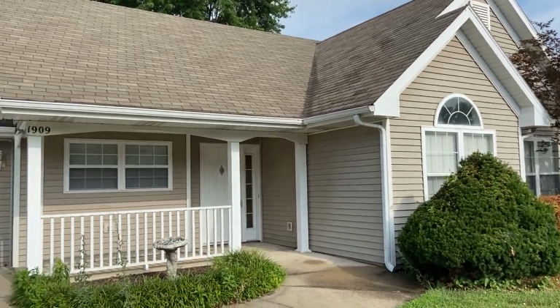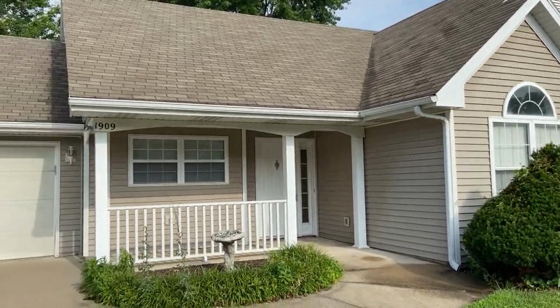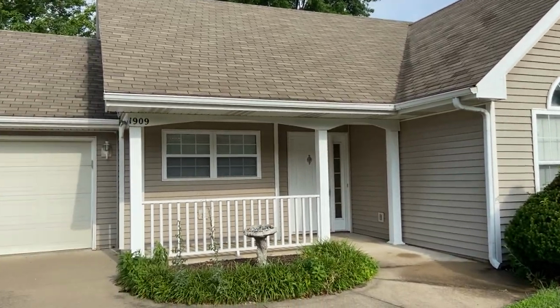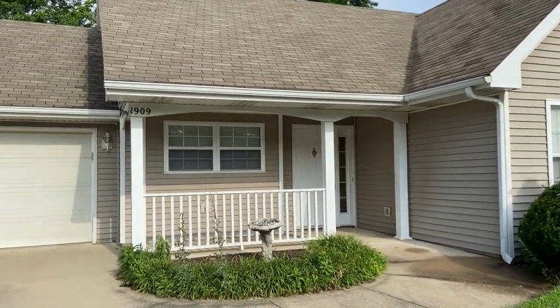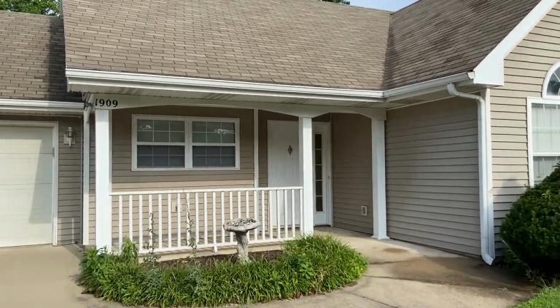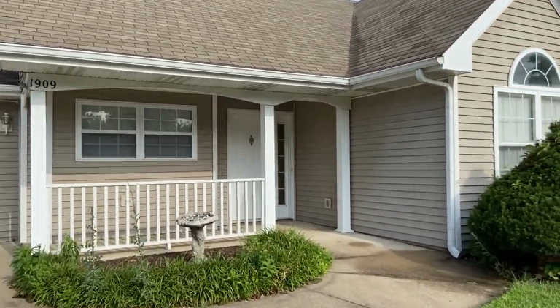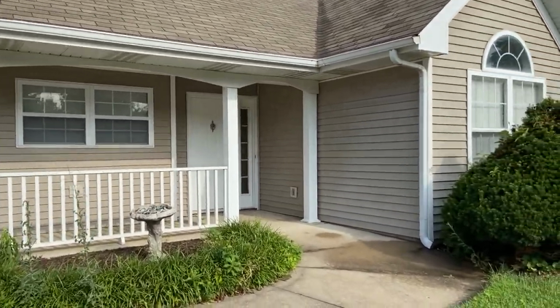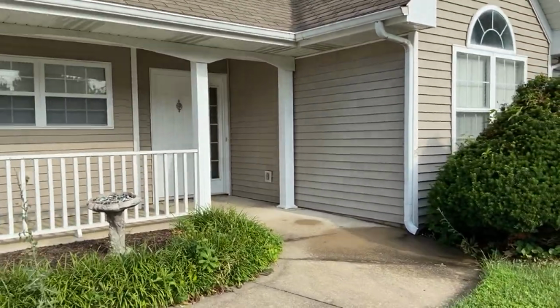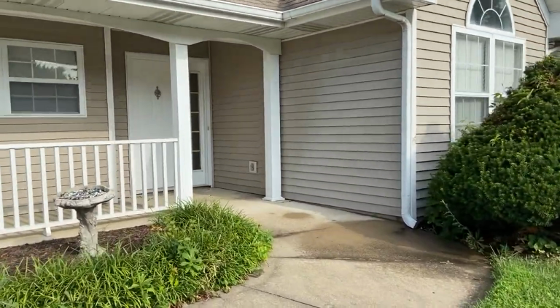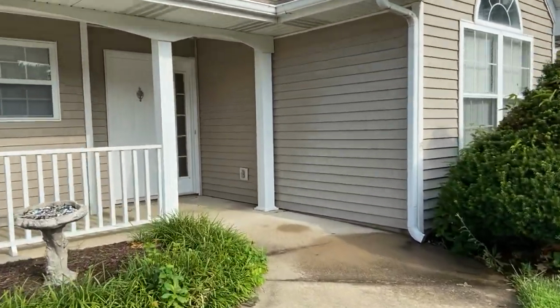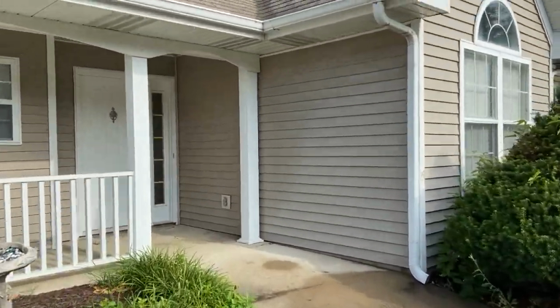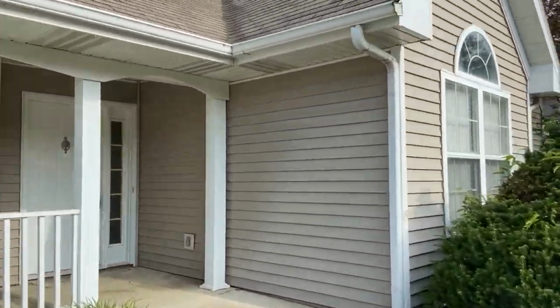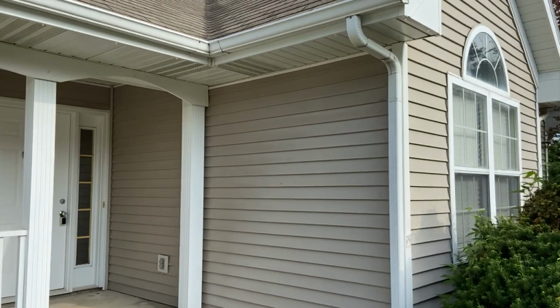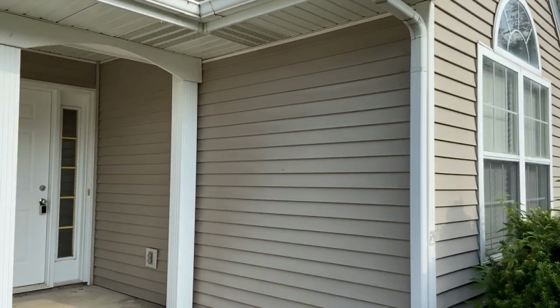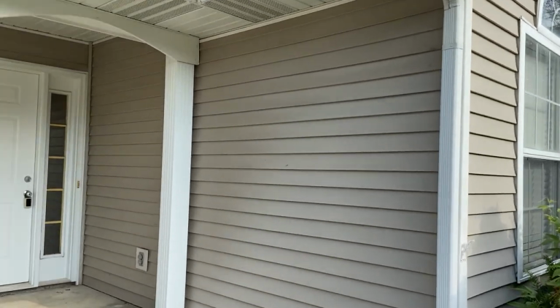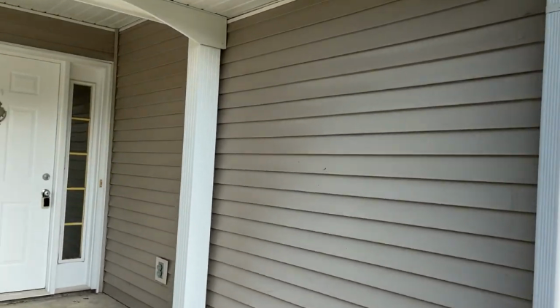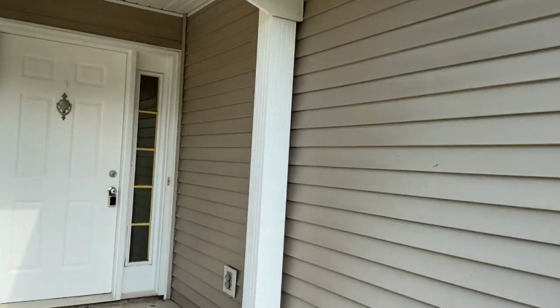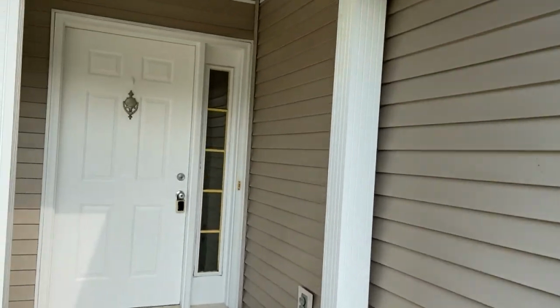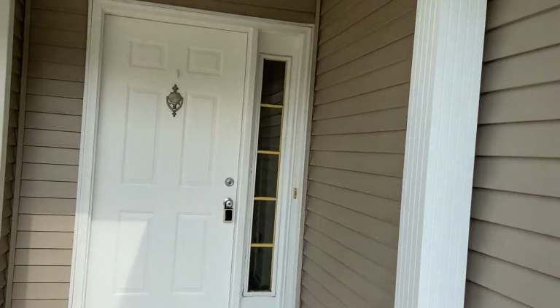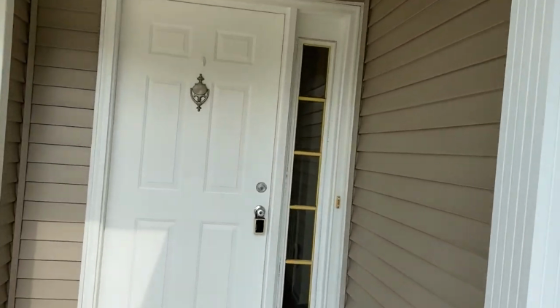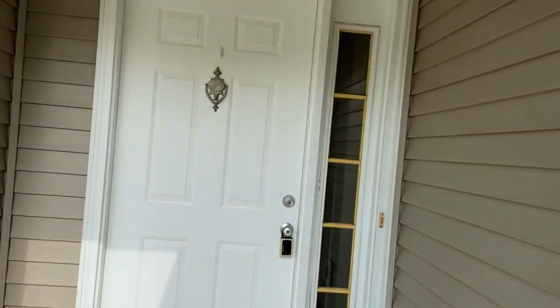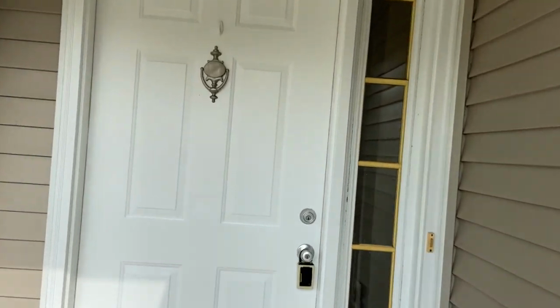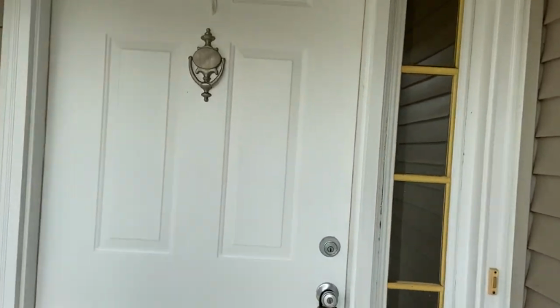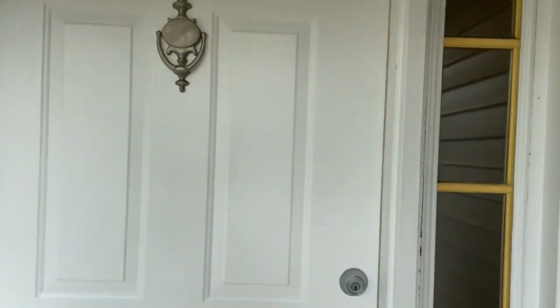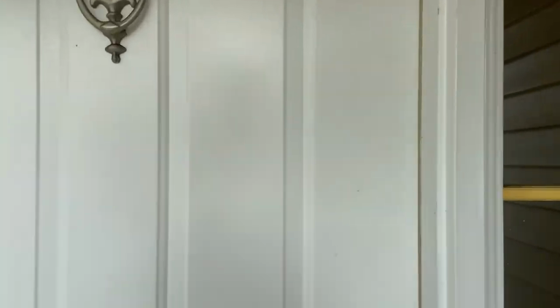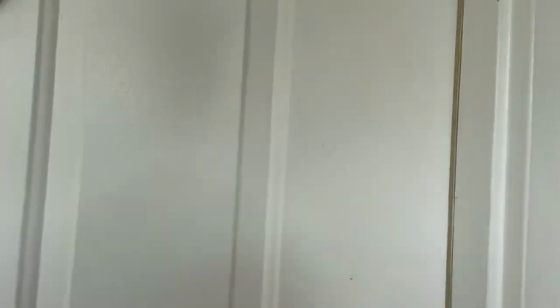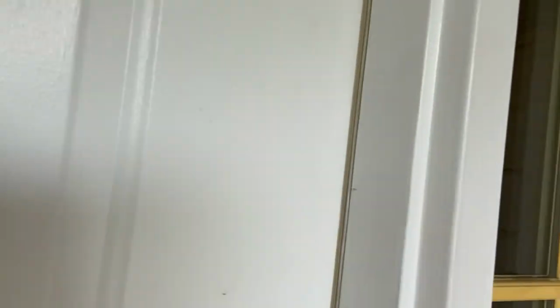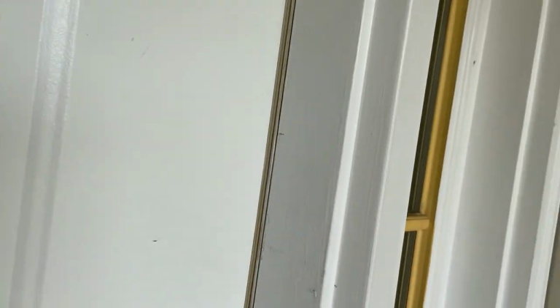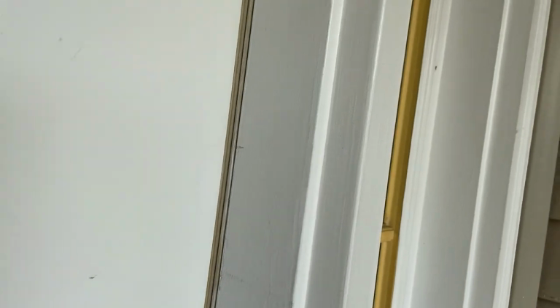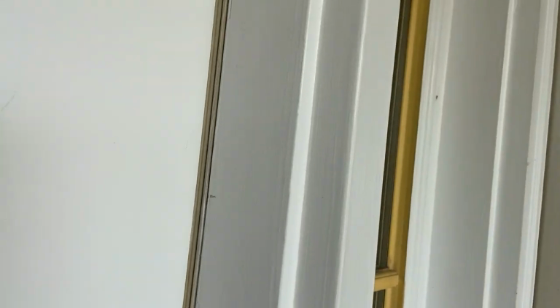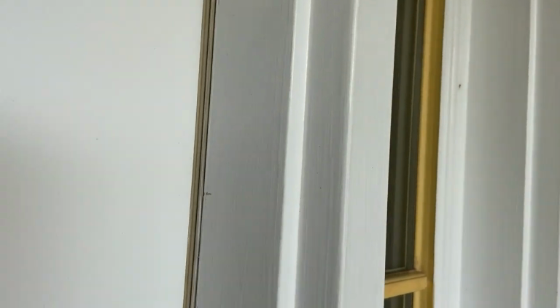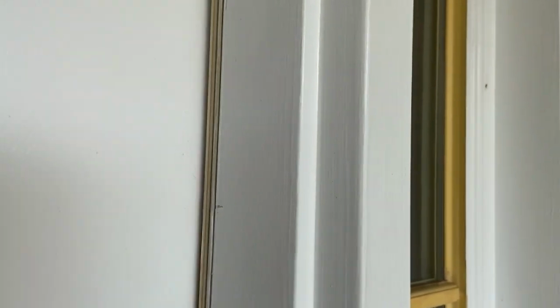This is a single family home. This property has three bedrooms, two bathrooms, a two-car garage, washer and dryer included, and a fenced-in backyard. So let's go ahead and have a look around.